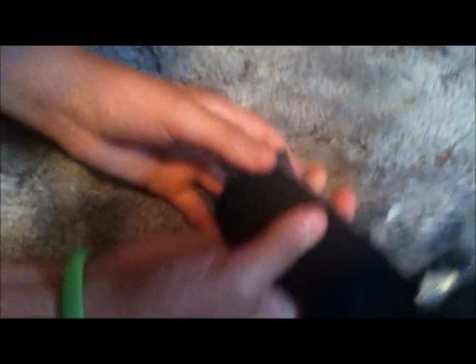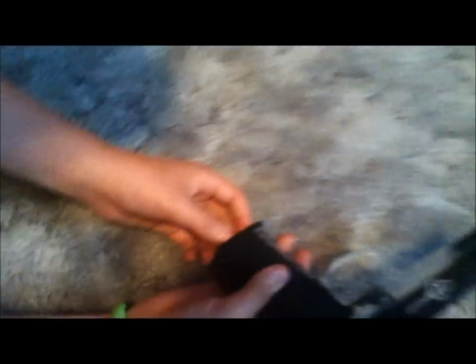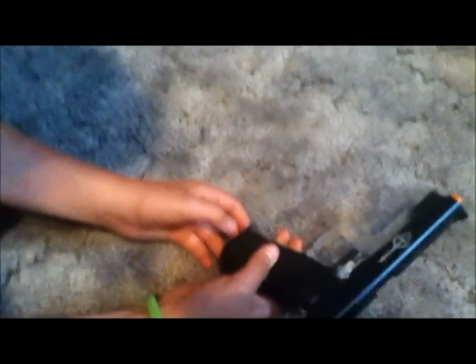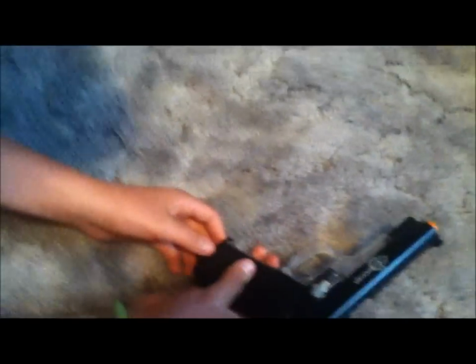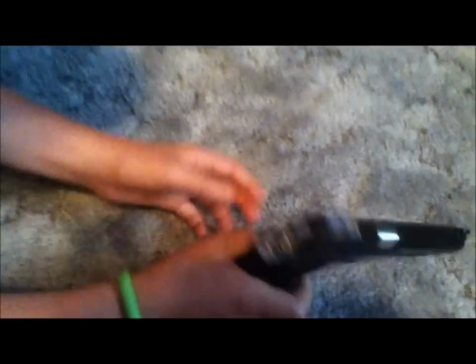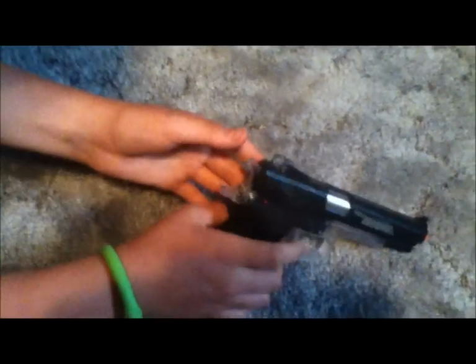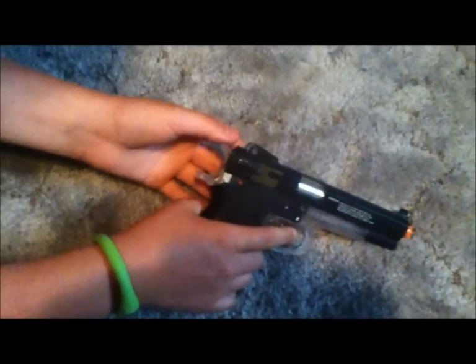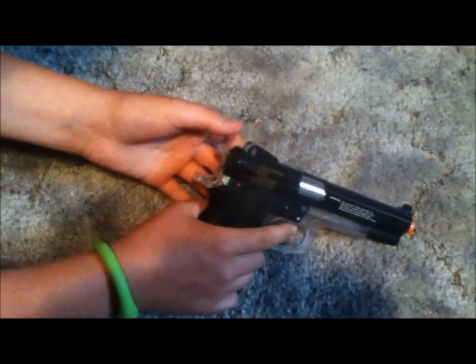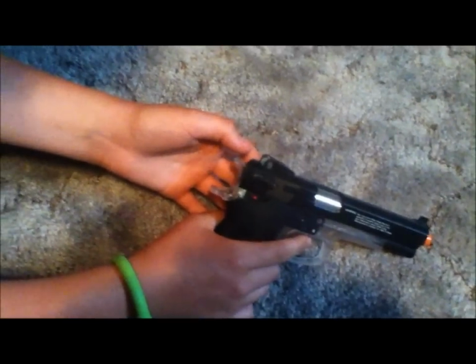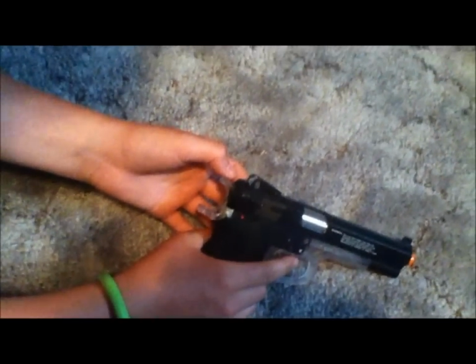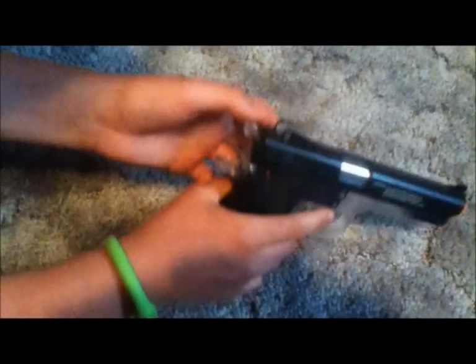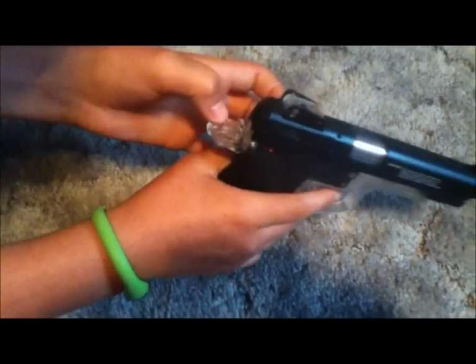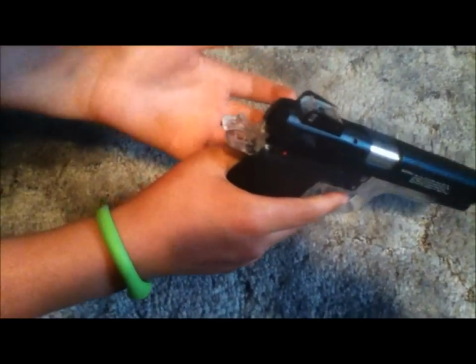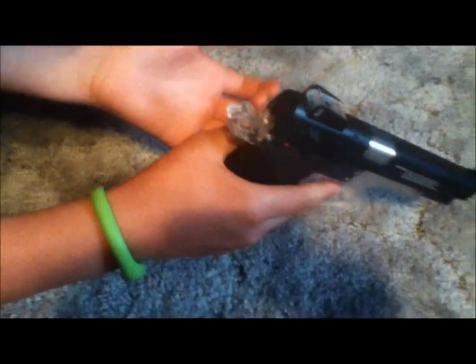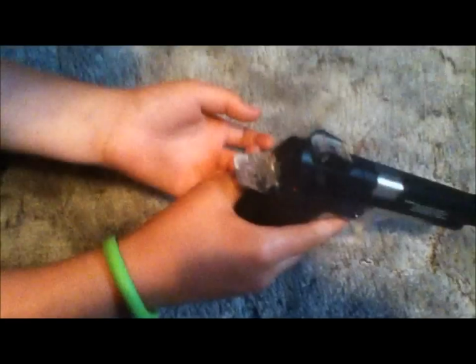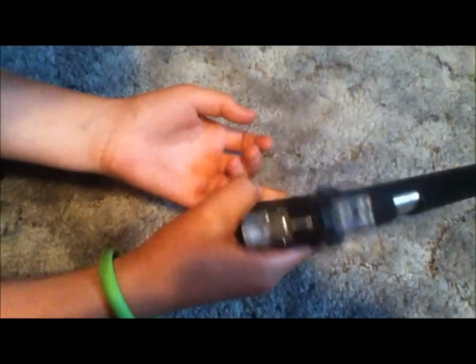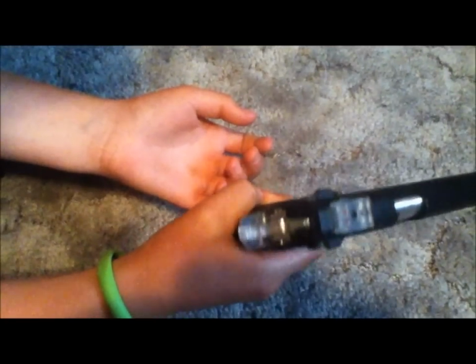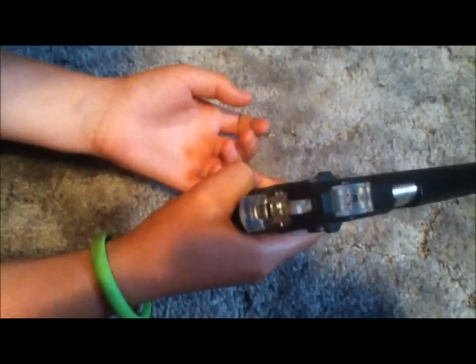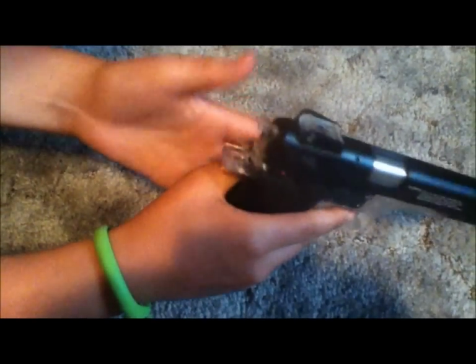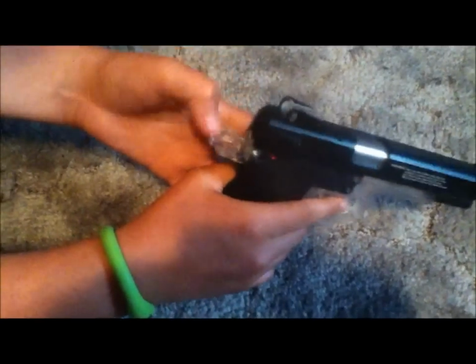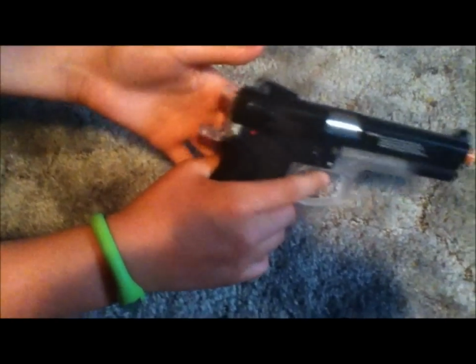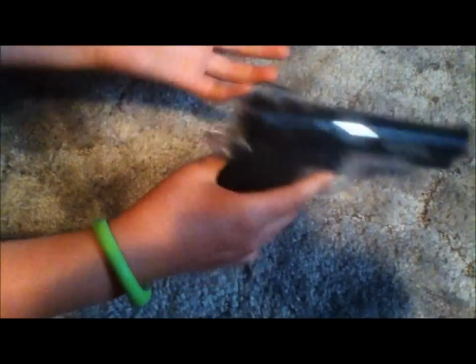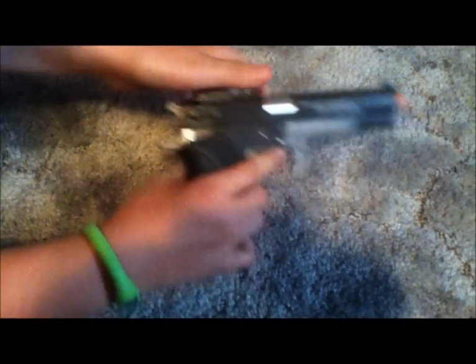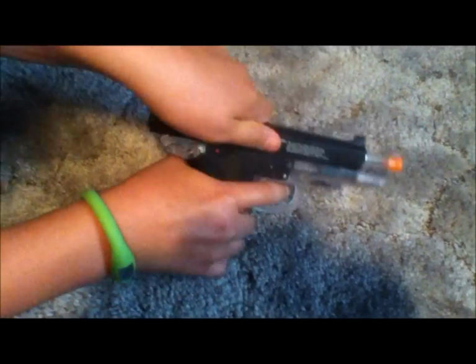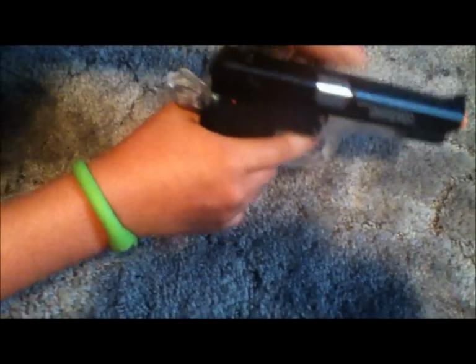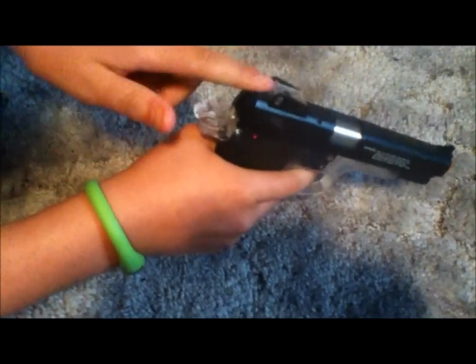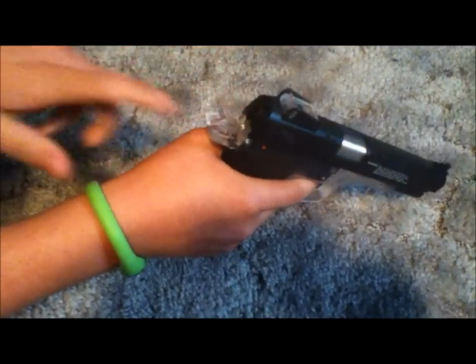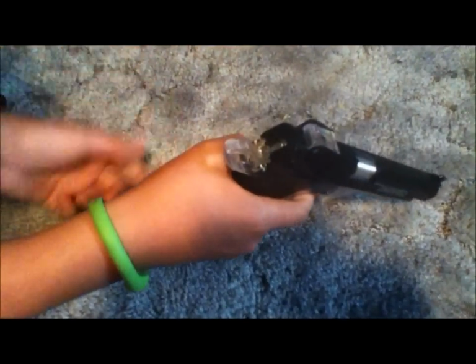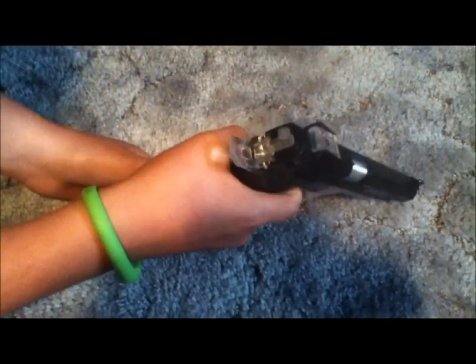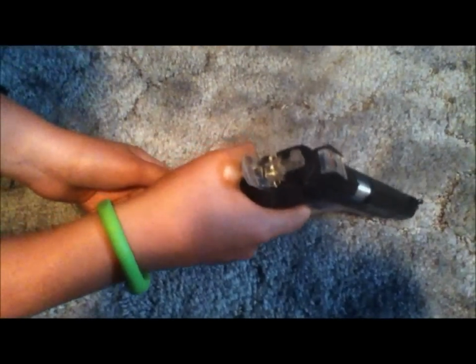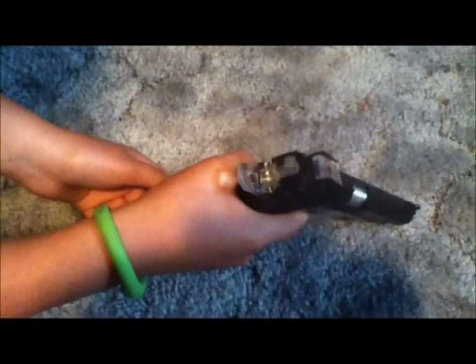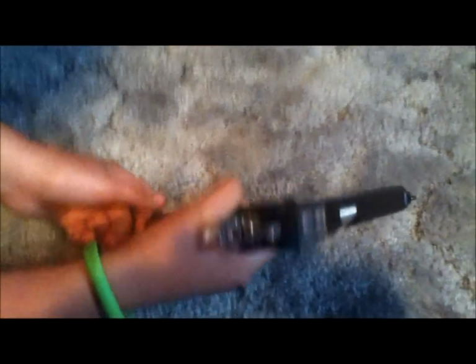The hammer — you can just pull it back and it snaps into place. Pull the trigger and it snaps back, but it doesn't shoot. You have to cock it fully, which brings the hammer back and loads a BB.